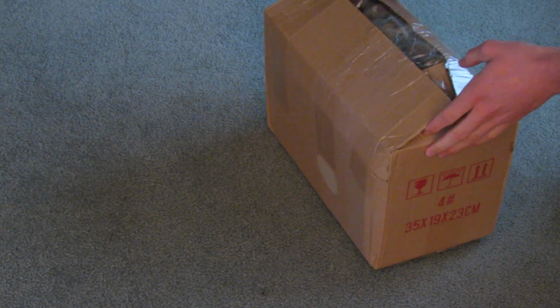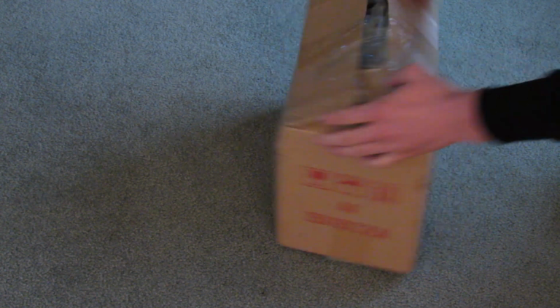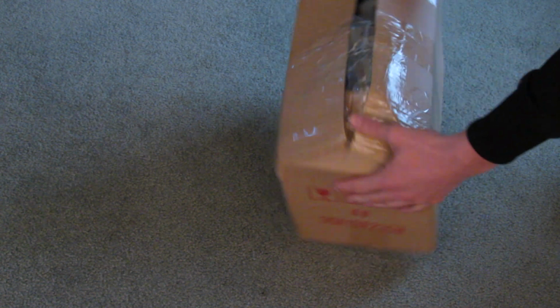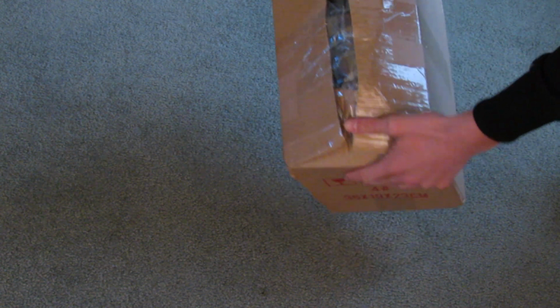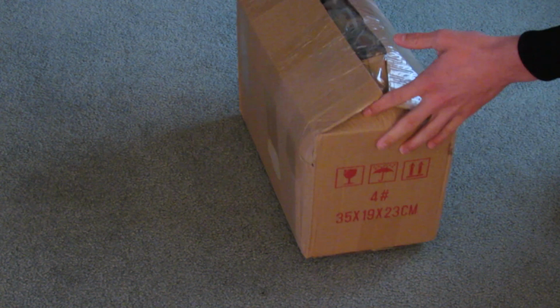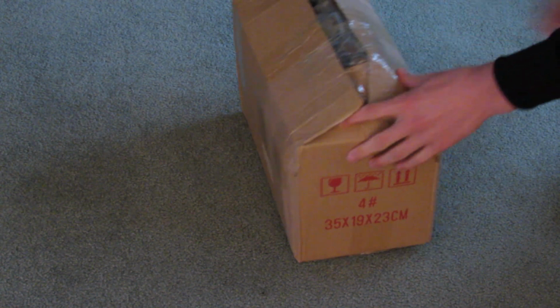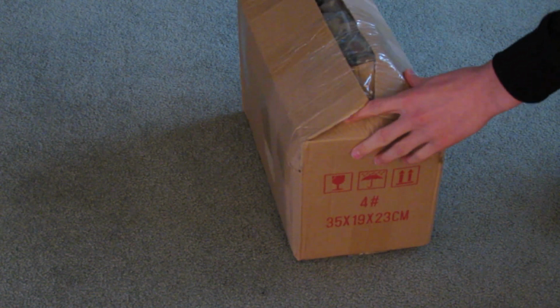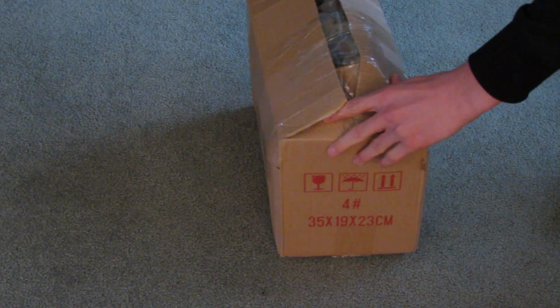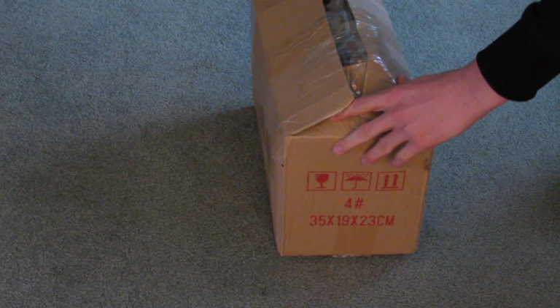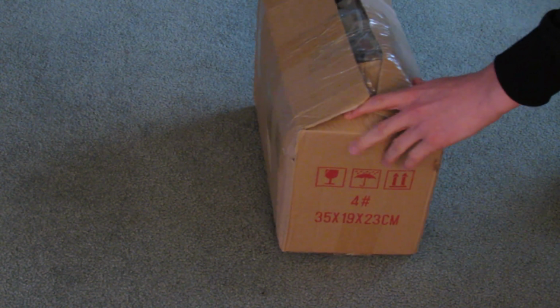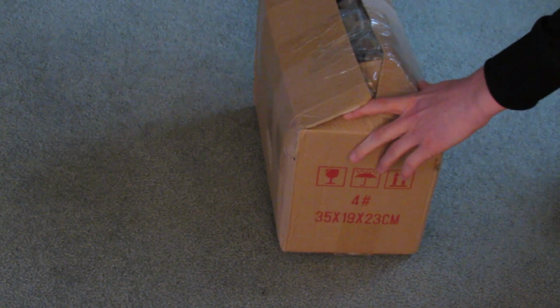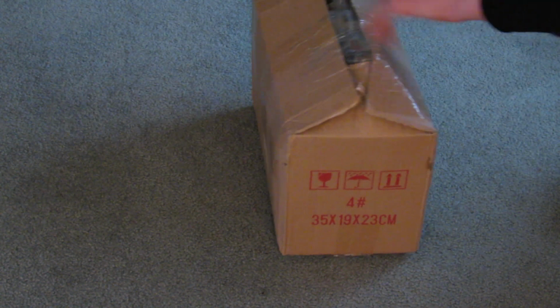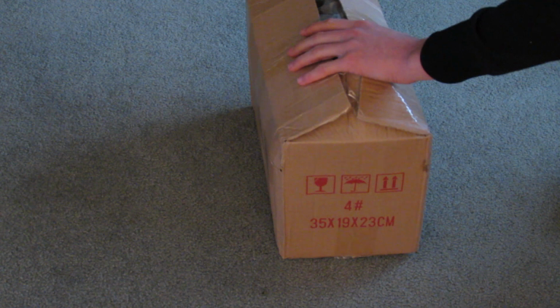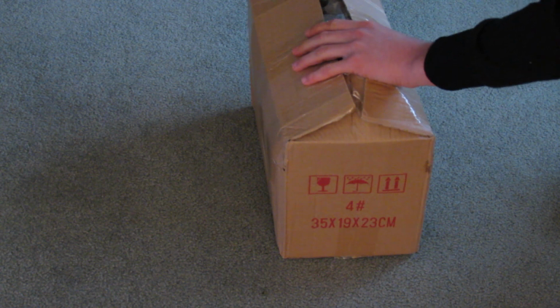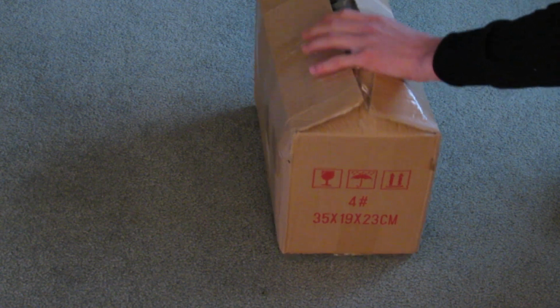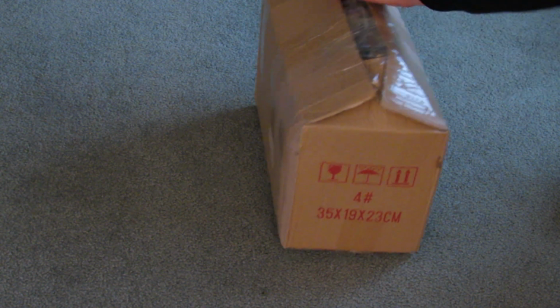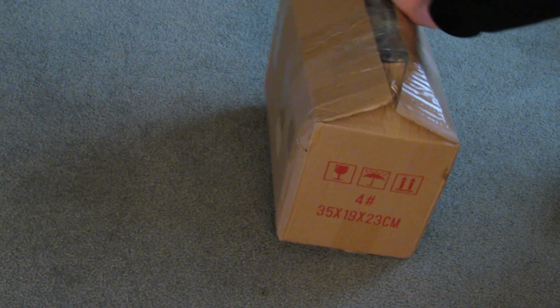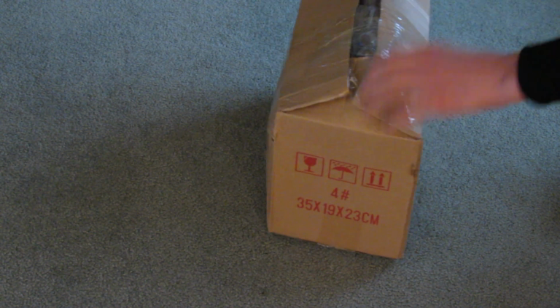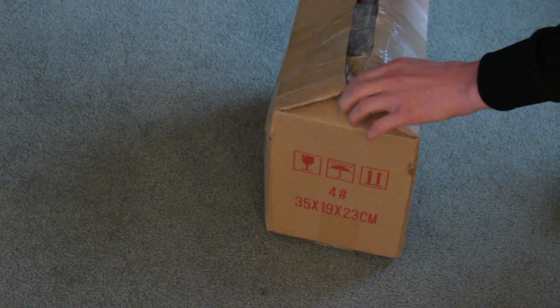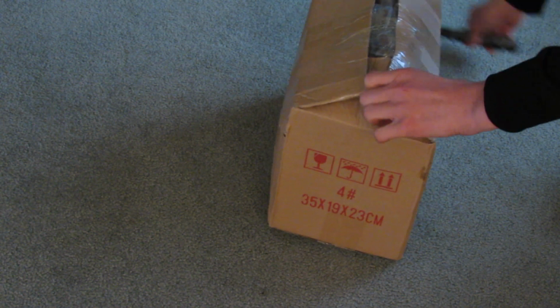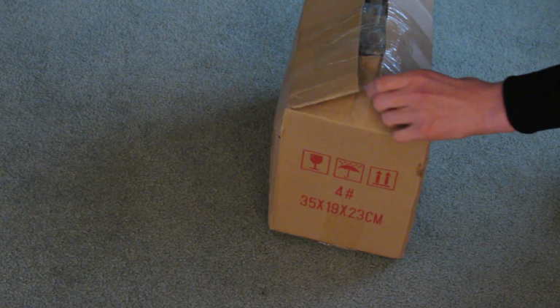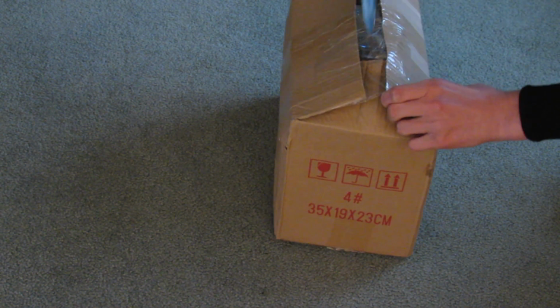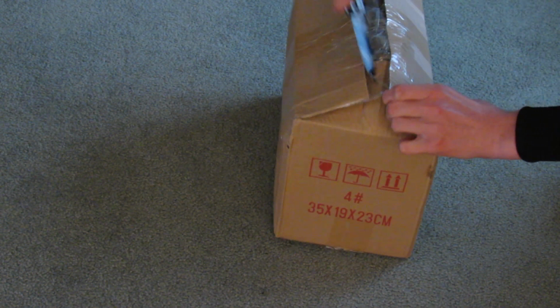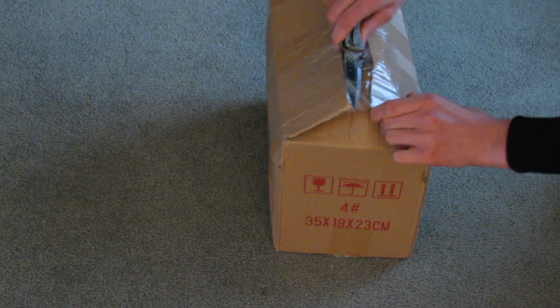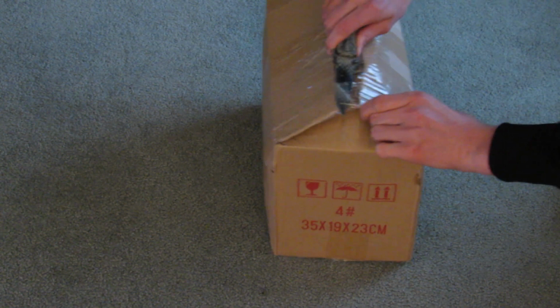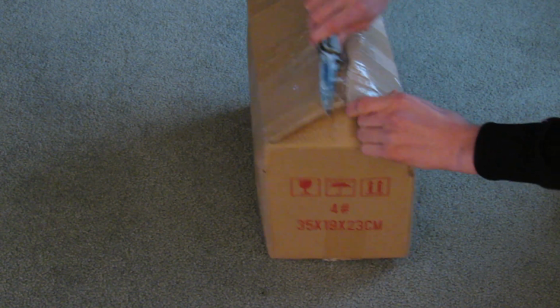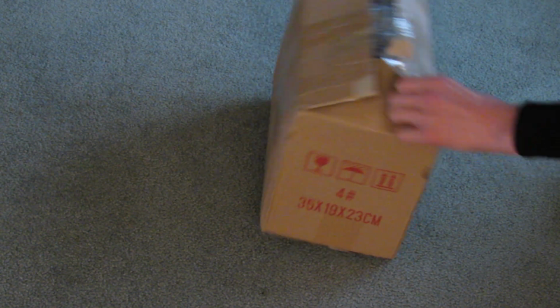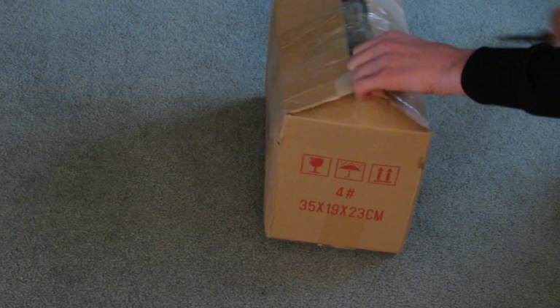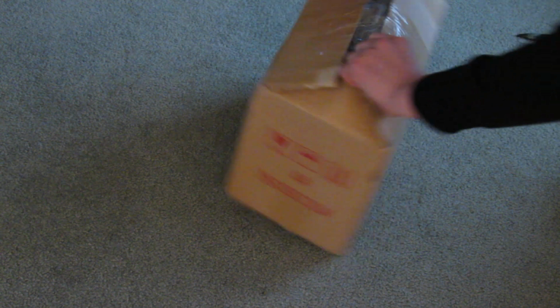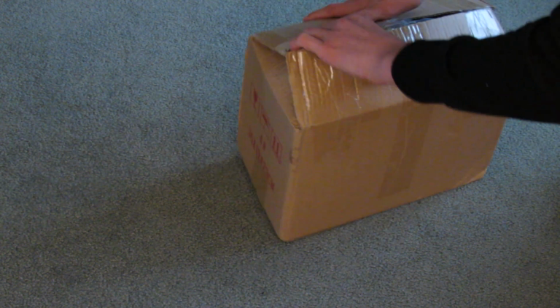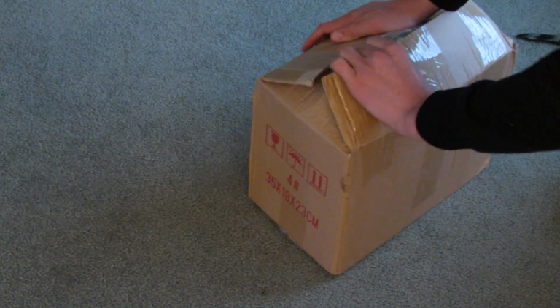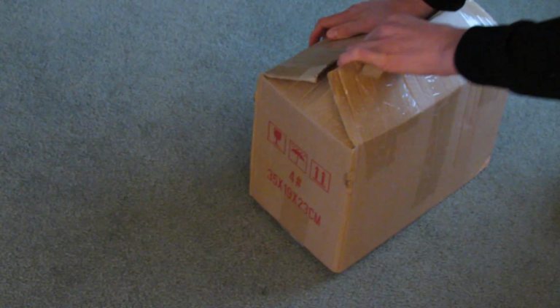They really packed it in here in this small box. I don't really want to cut my chest. I want a plate carrier.